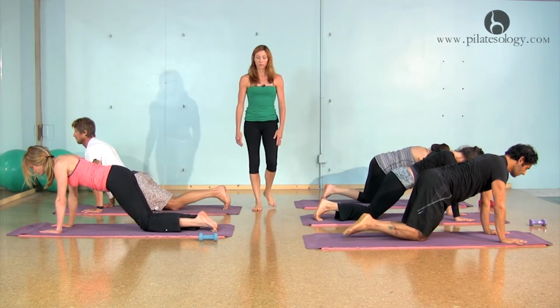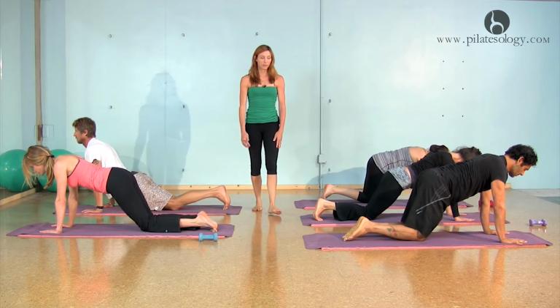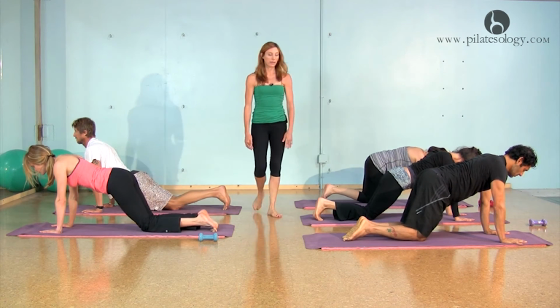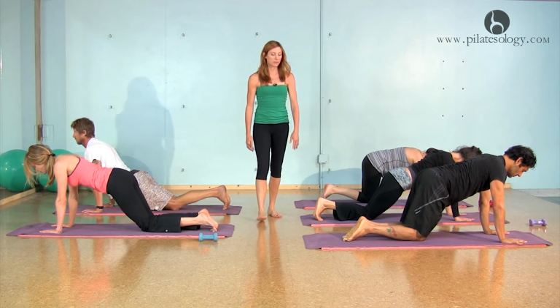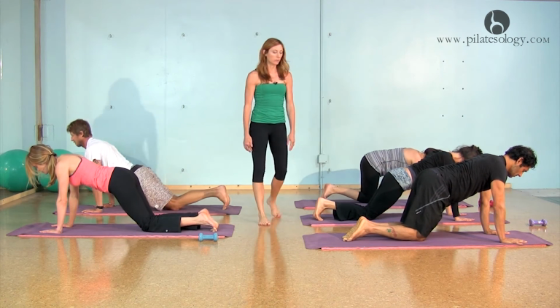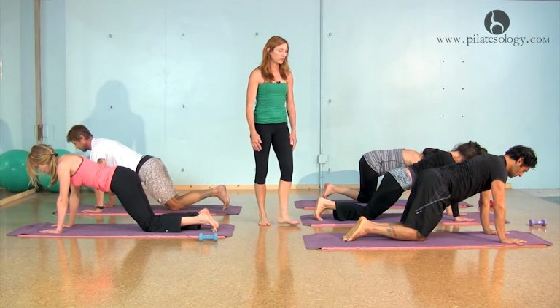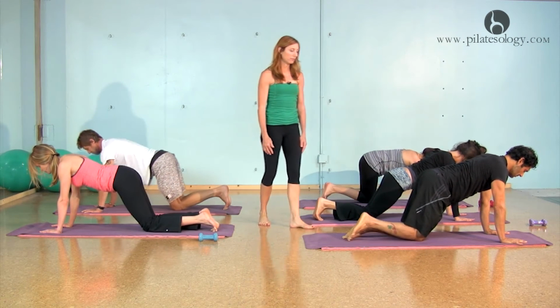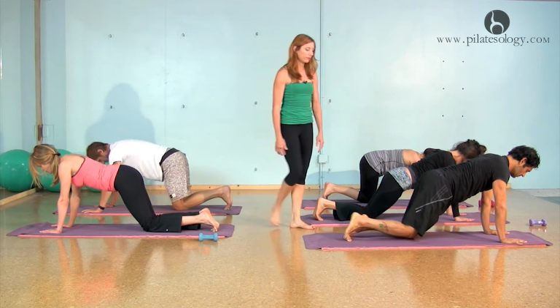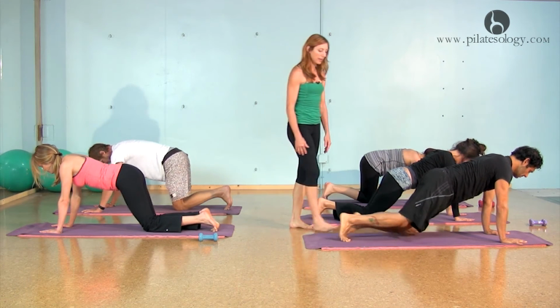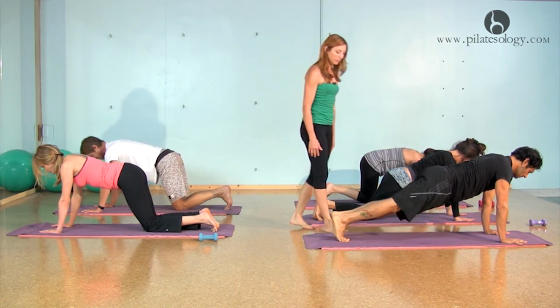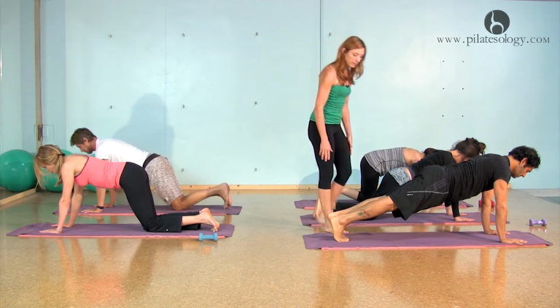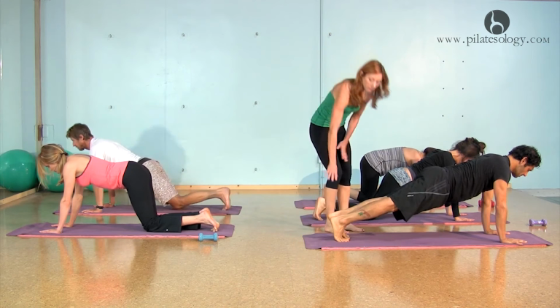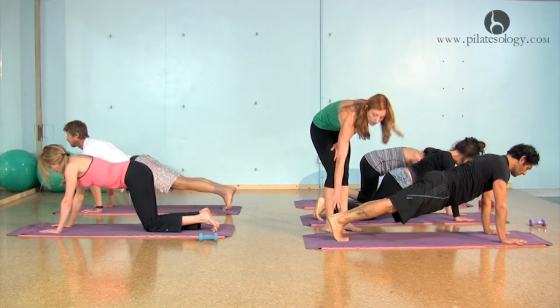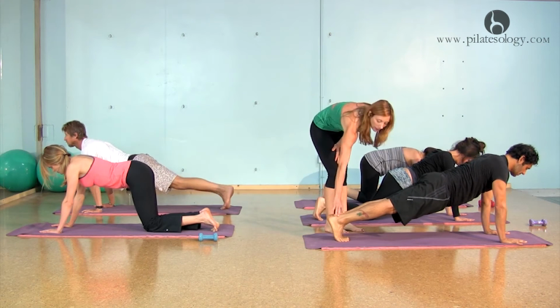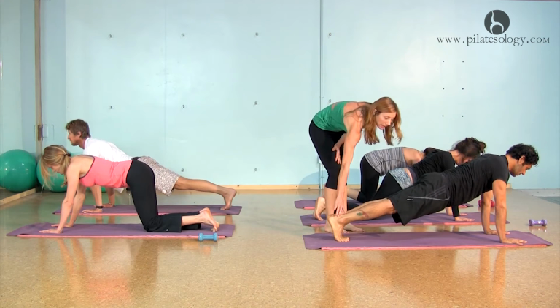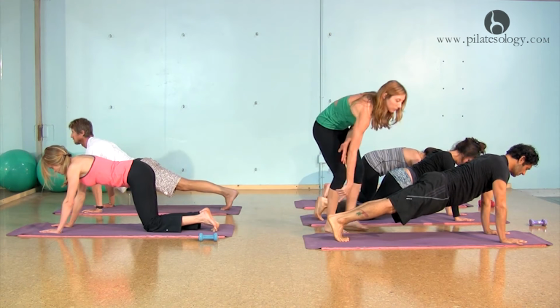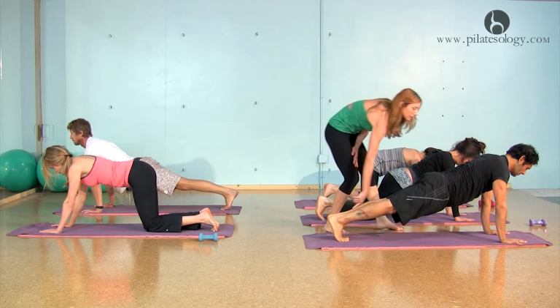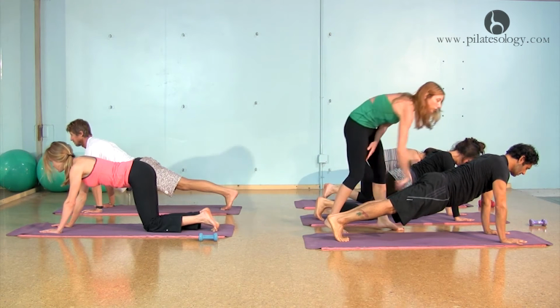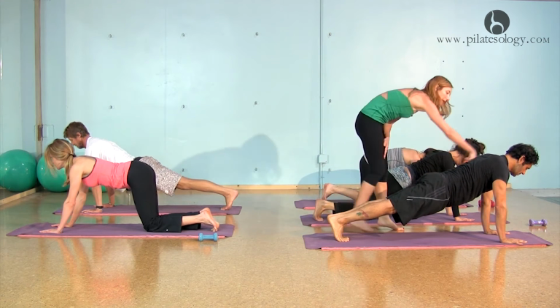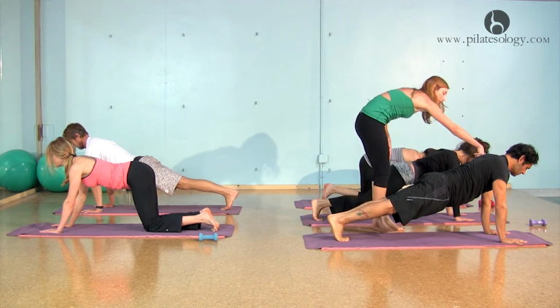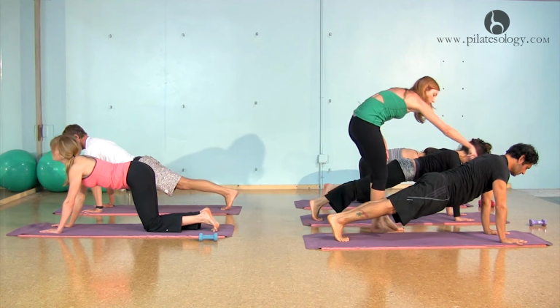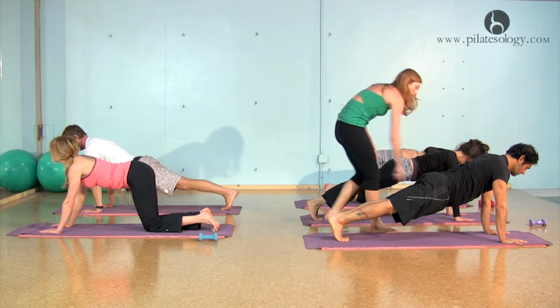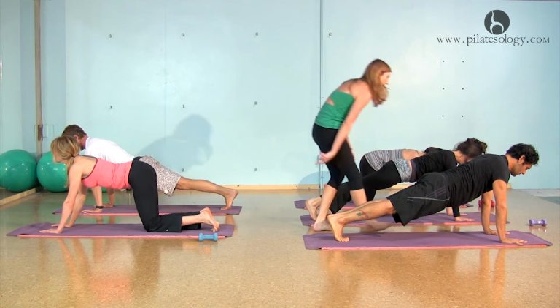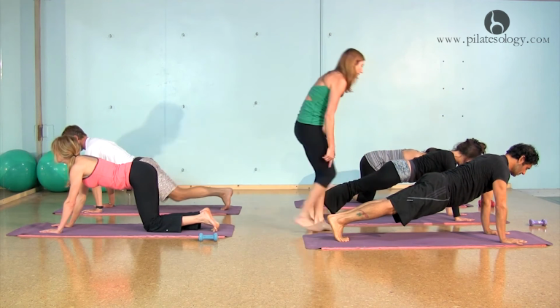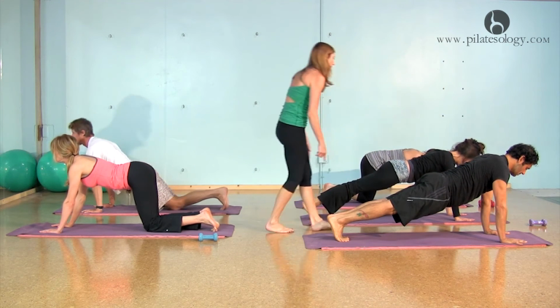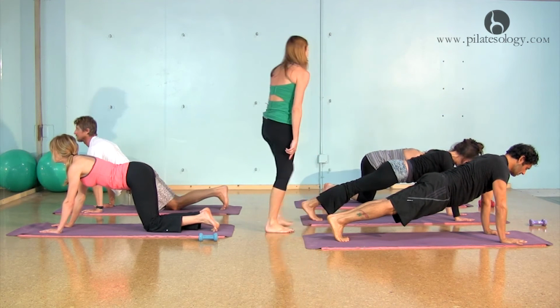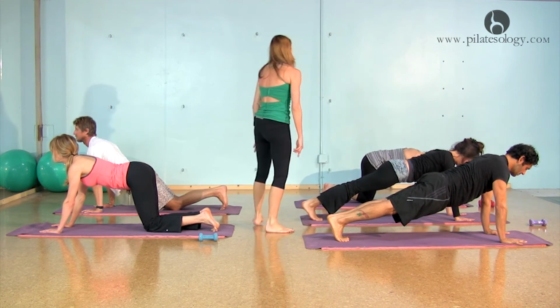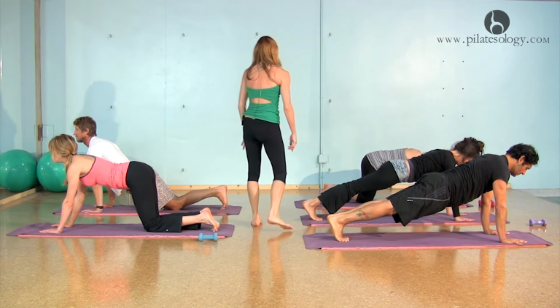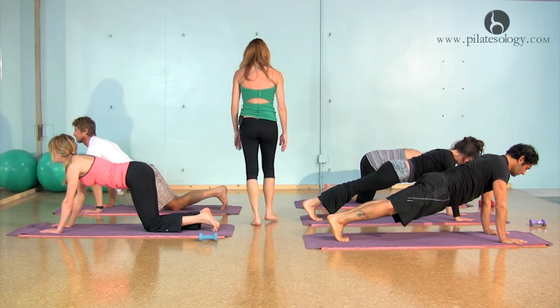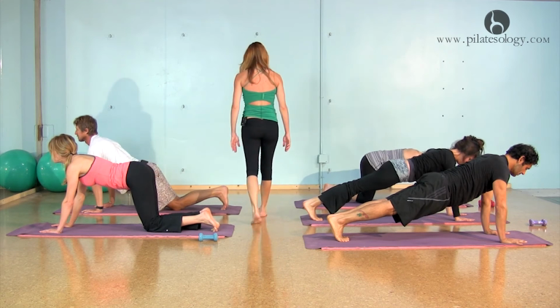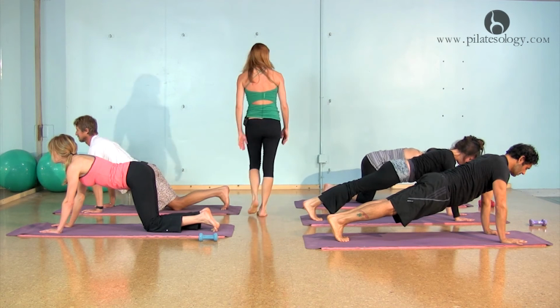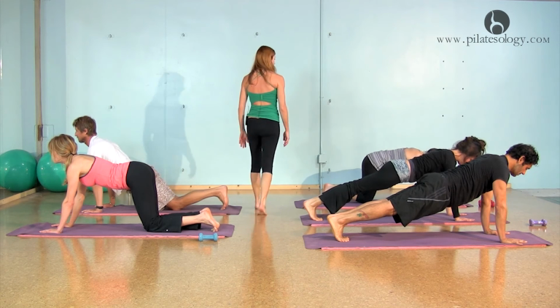We're going to do that plank position one more time. These are fantastic planks you're giving me today. You're really straight from shoulder to heel, everyone — that's a really nice thing to see.